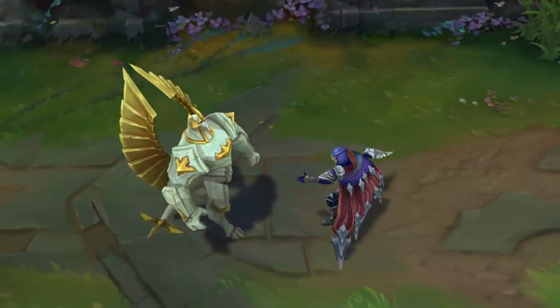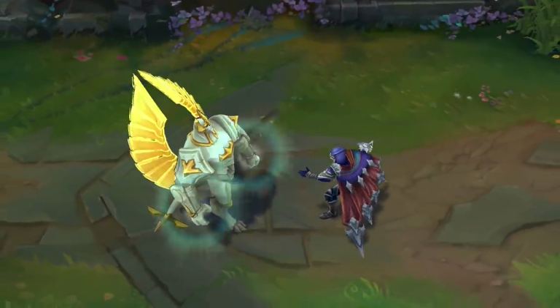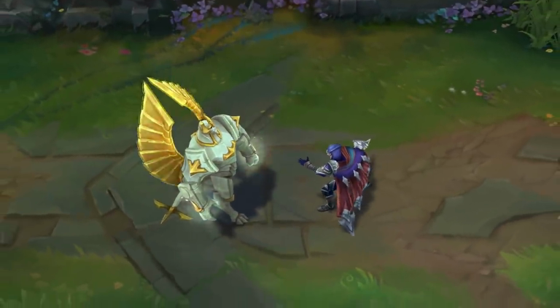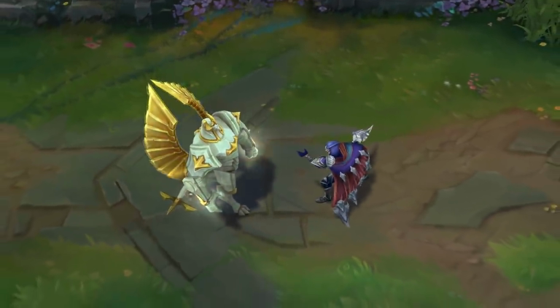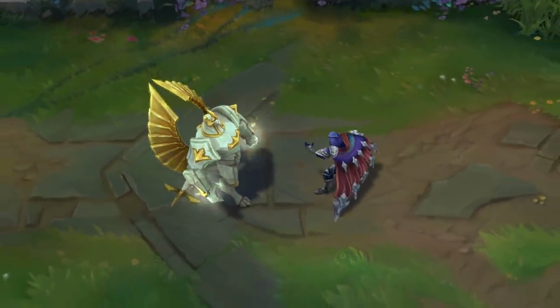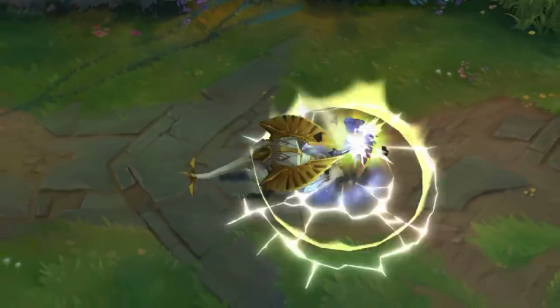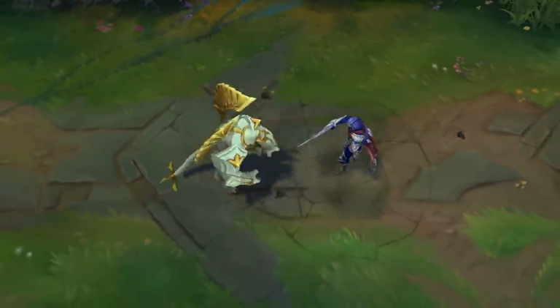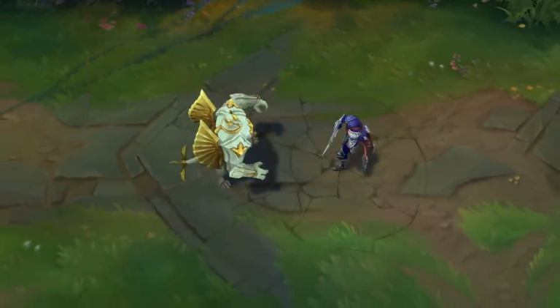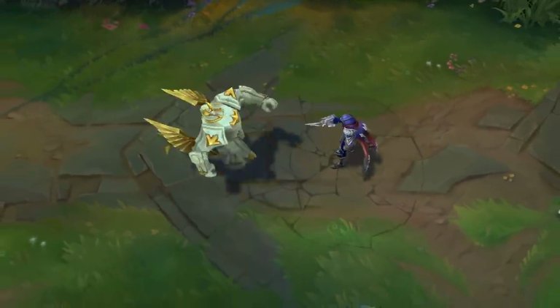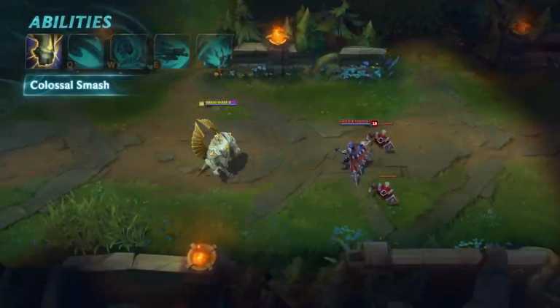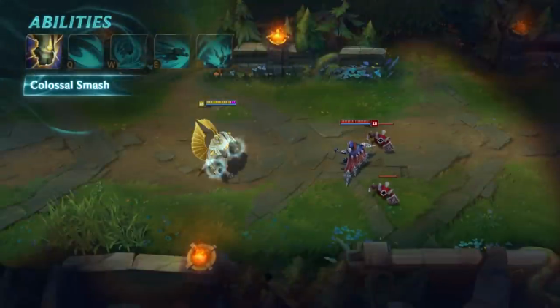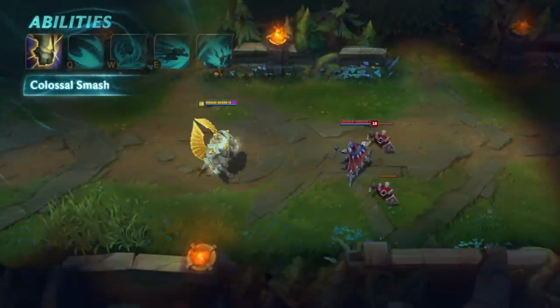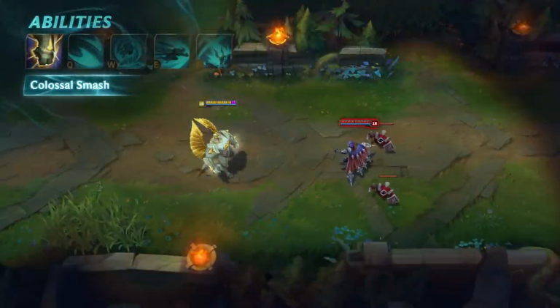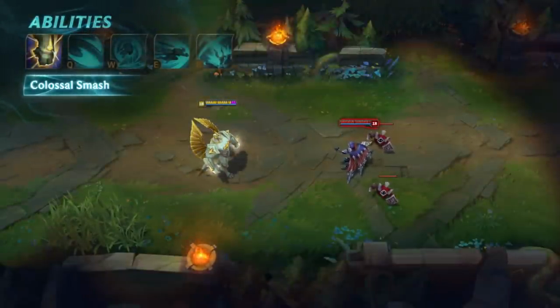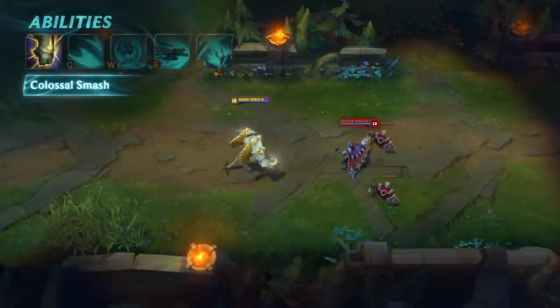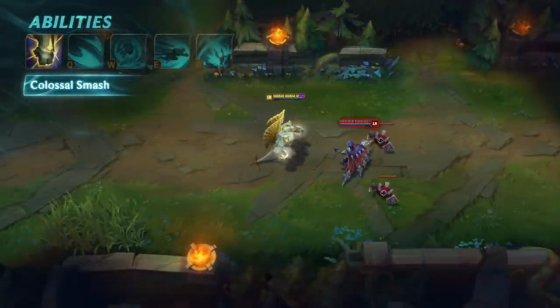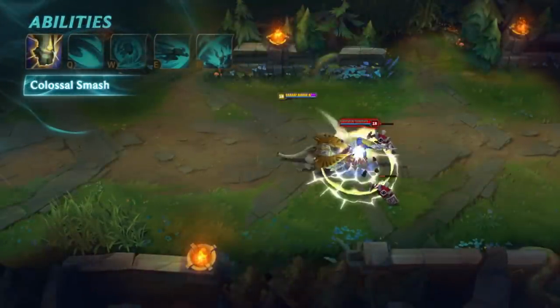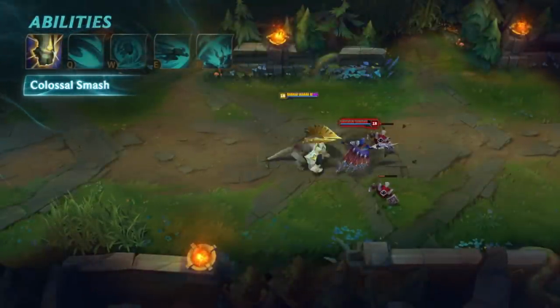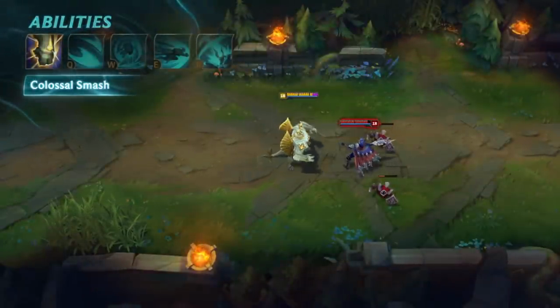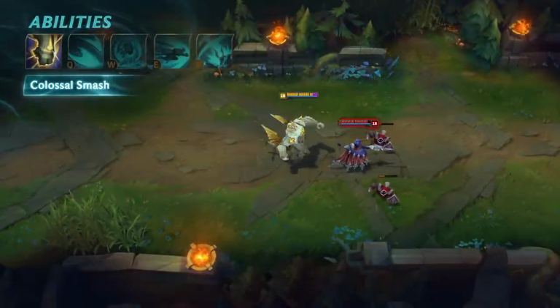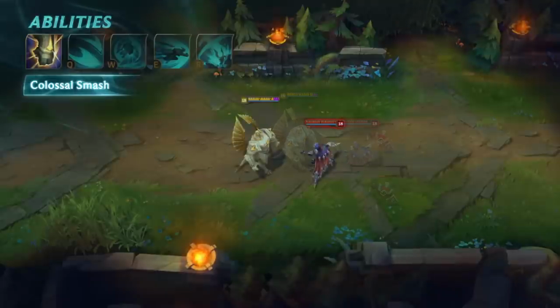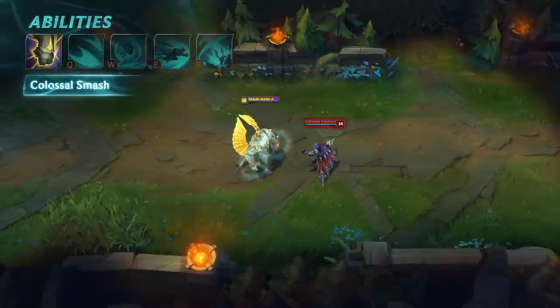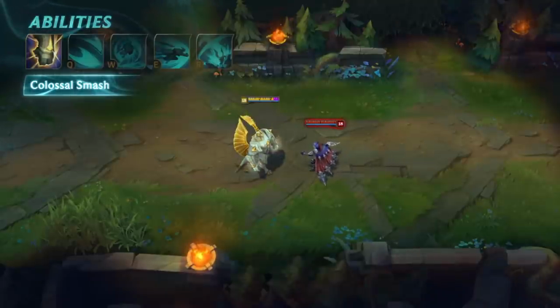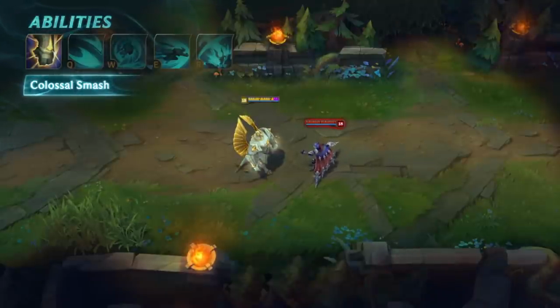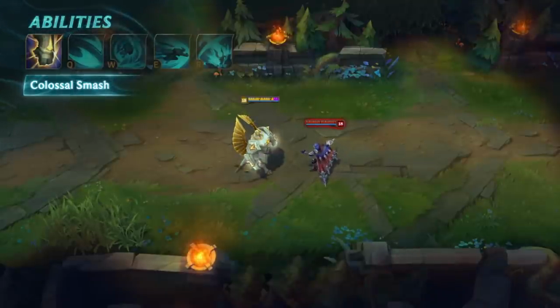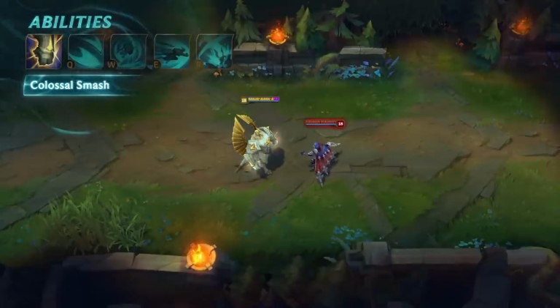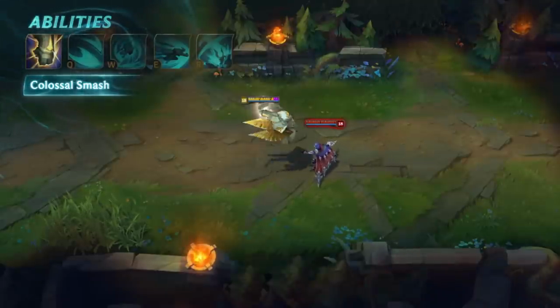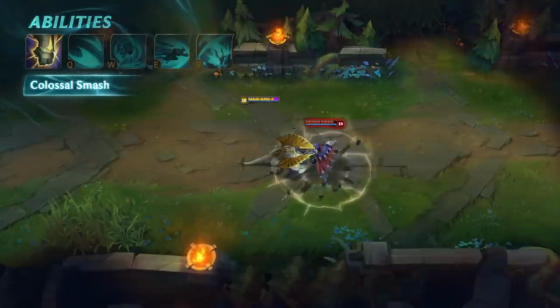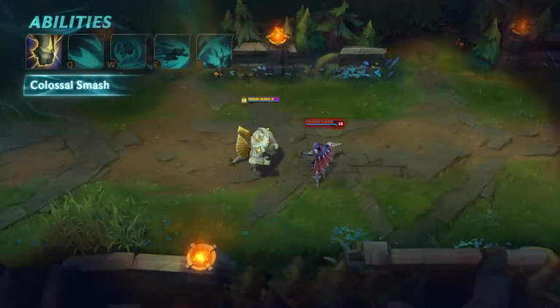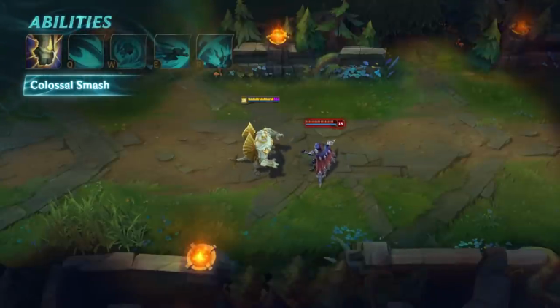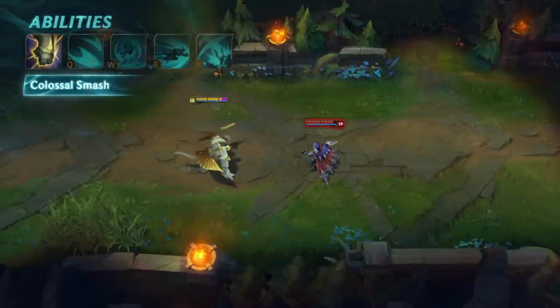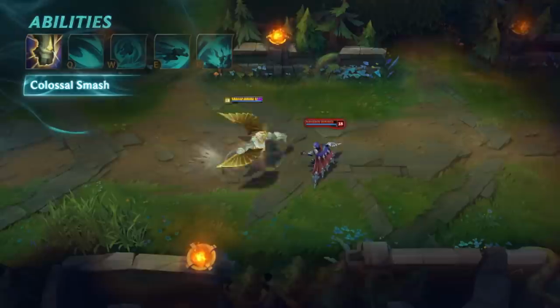Galio's passive is Colossal Smash. His next basic attack deals bonus damage in an area scaling with his magic resist. Colossal Smash's cooldown is reduced whenever Galio hits enemy champions with his abilities.